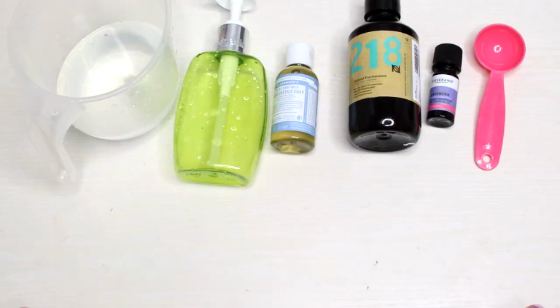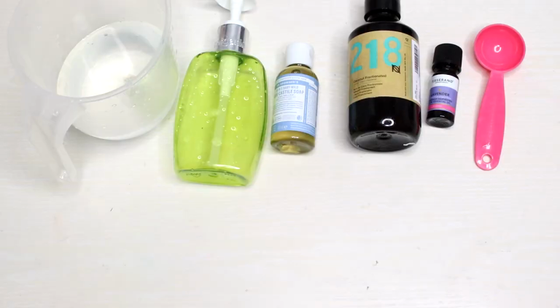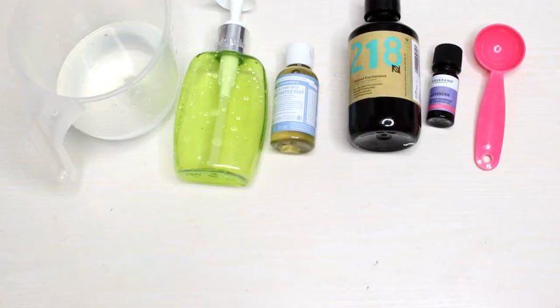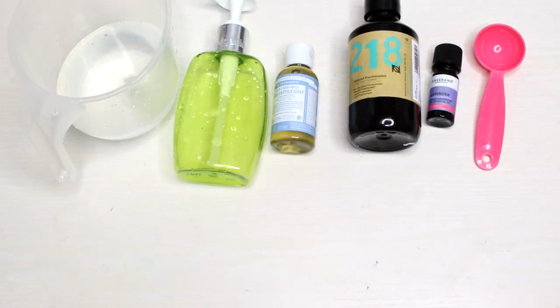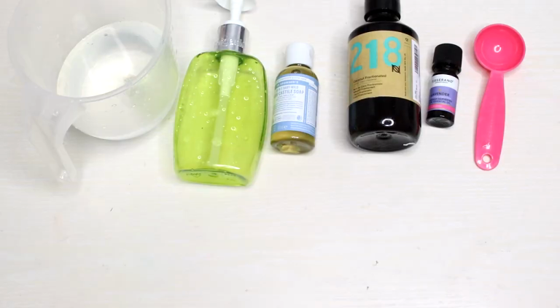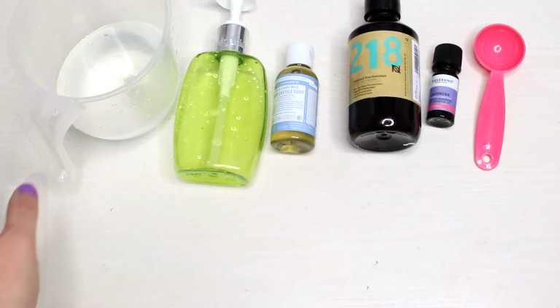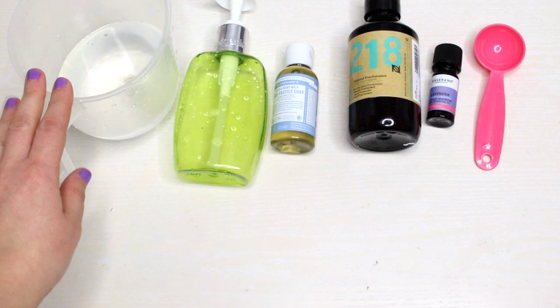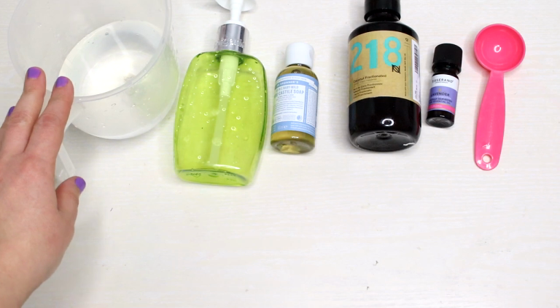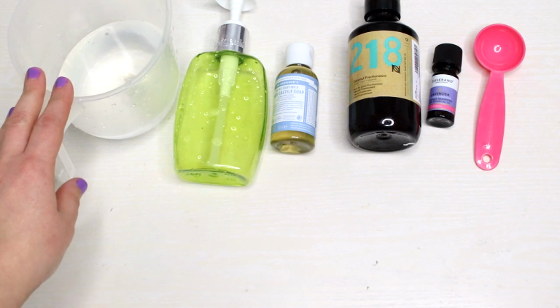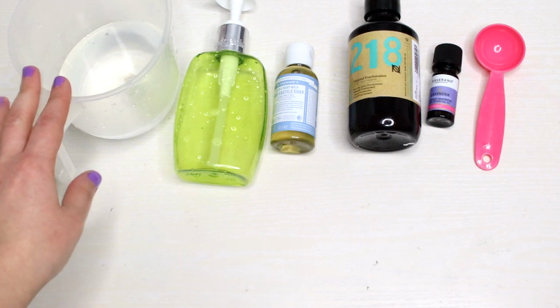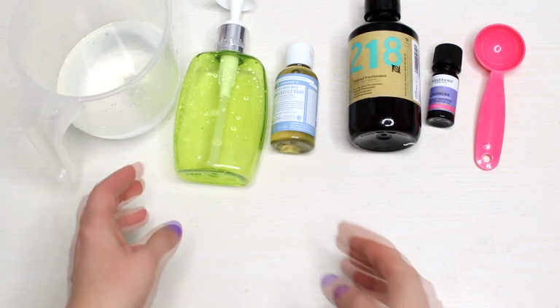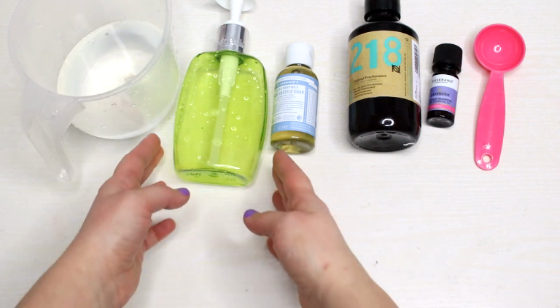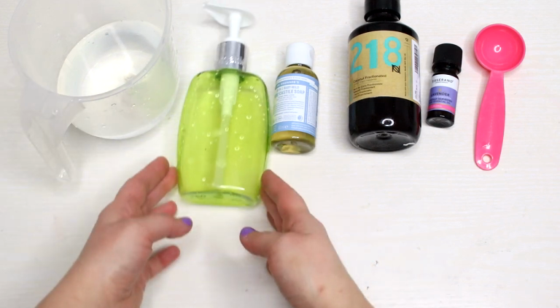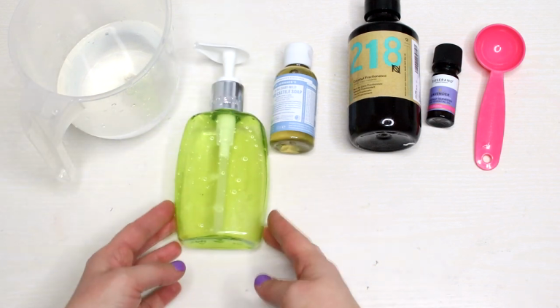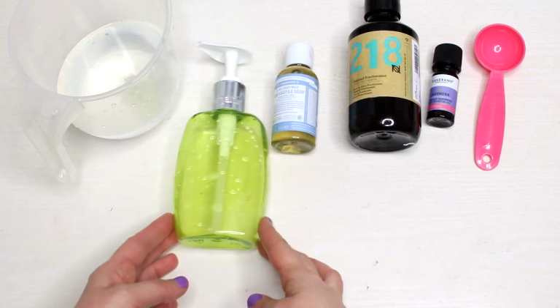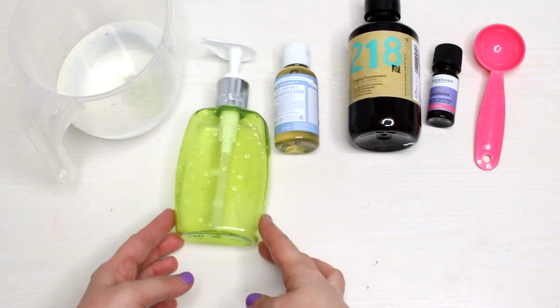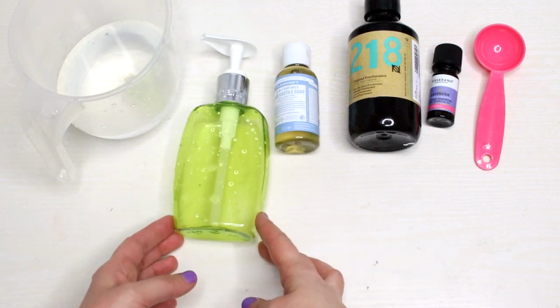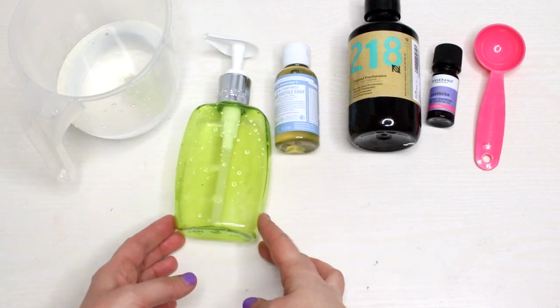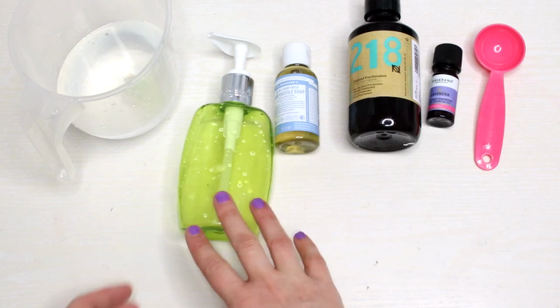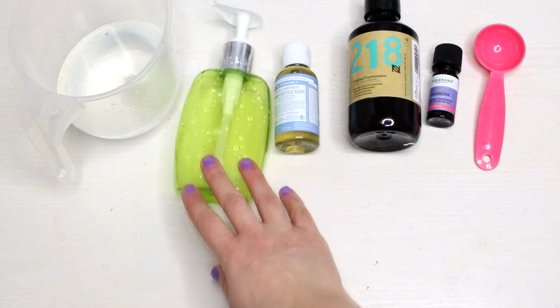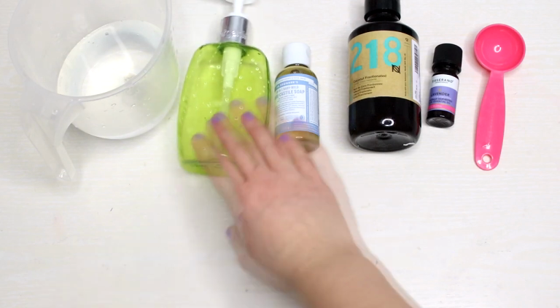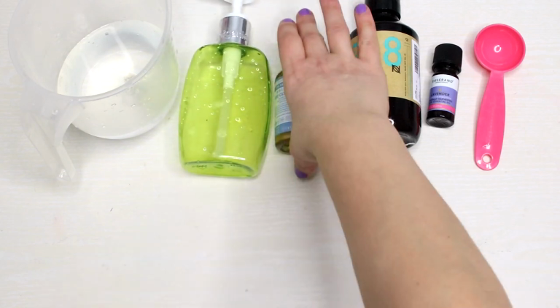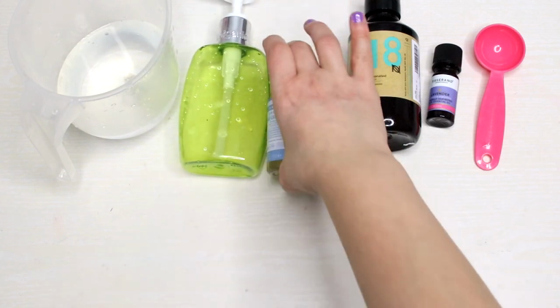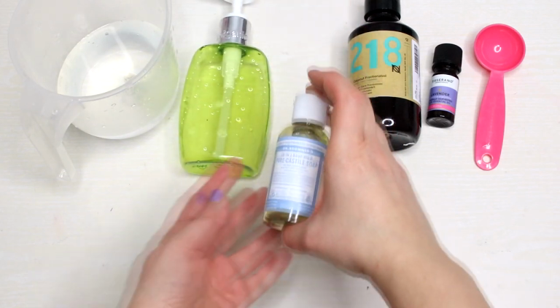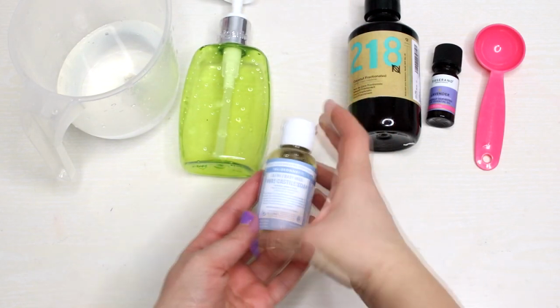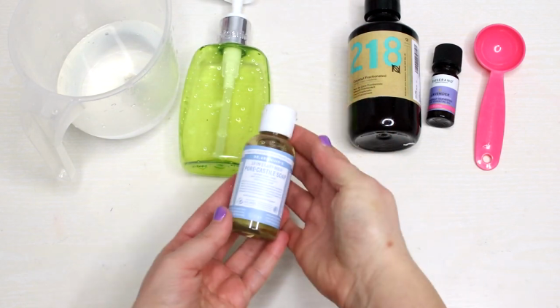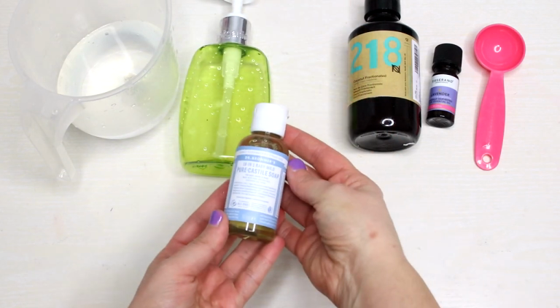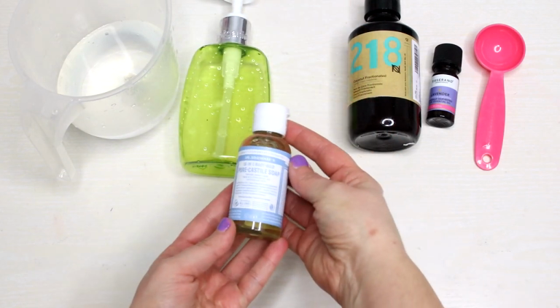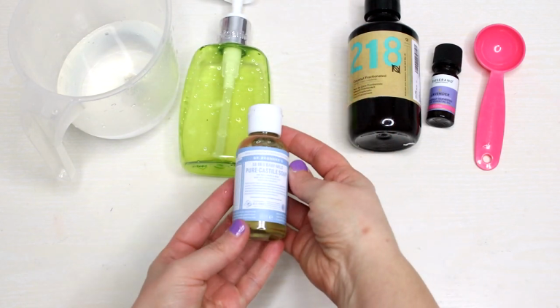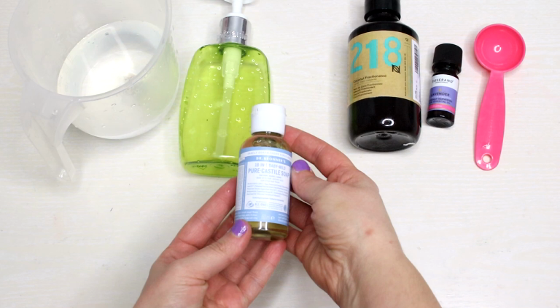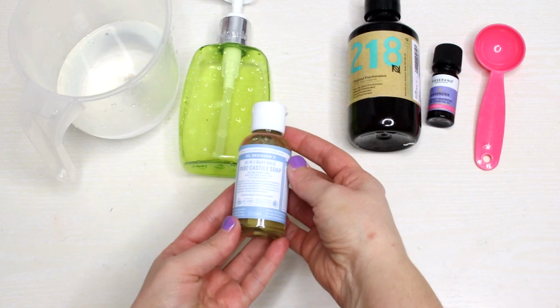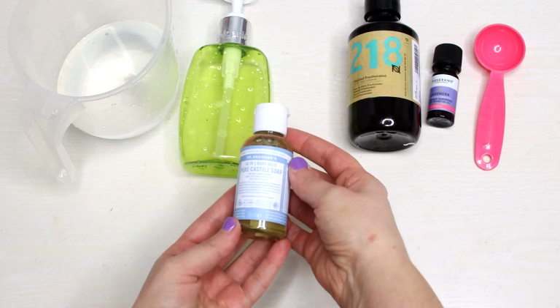Let's start with the ingredients you'll need for making the hand wash. You need one cup of water, a soap dispenser — I'm using one I already had — and Castile soap, which is practically the base for this hand wash.